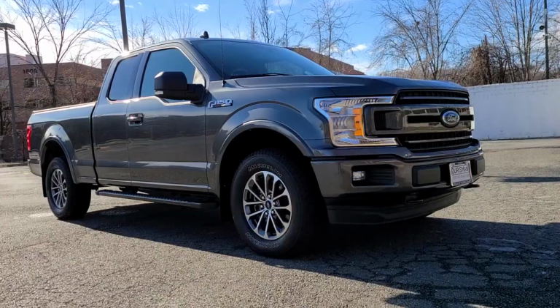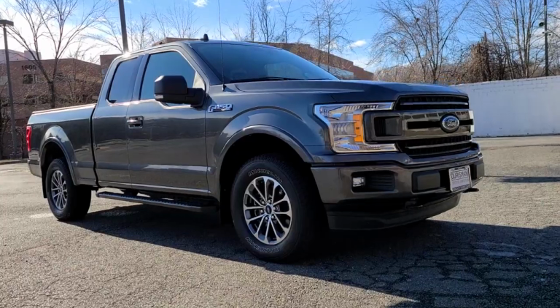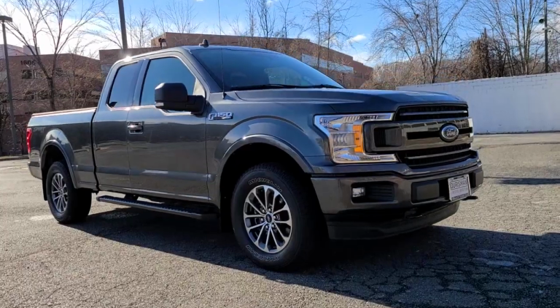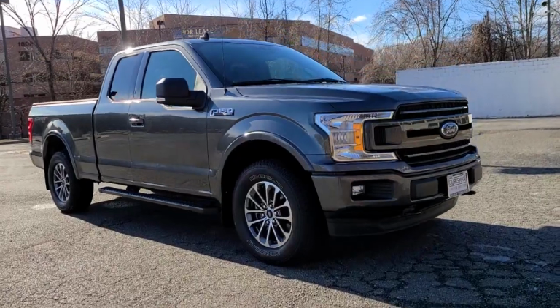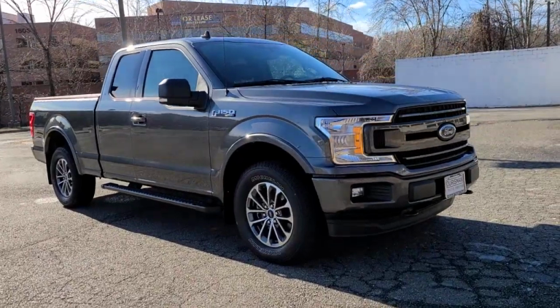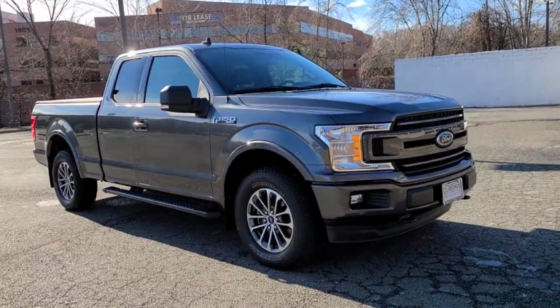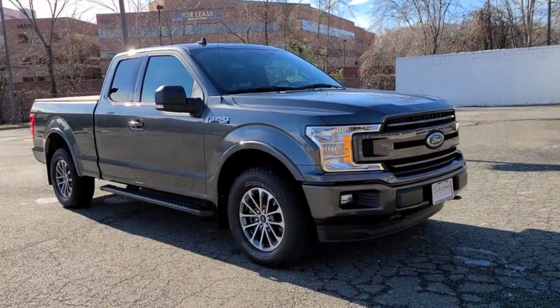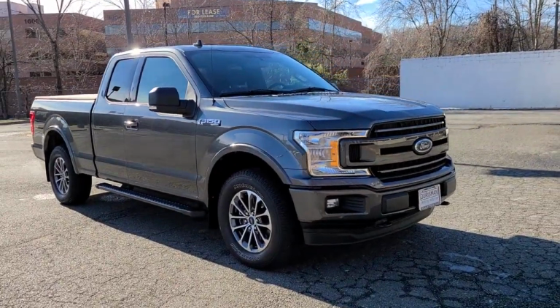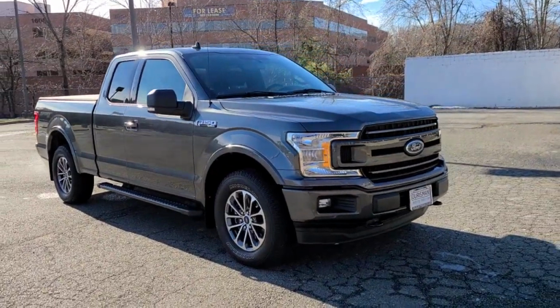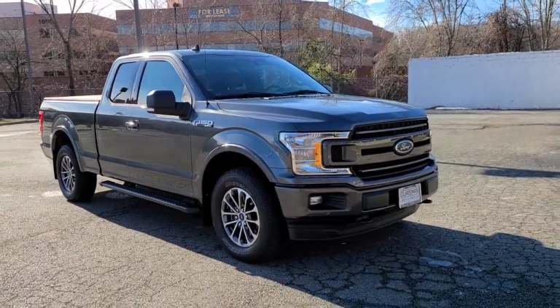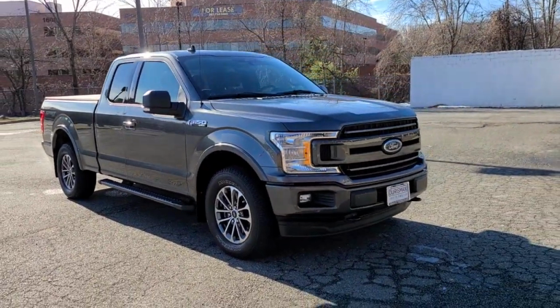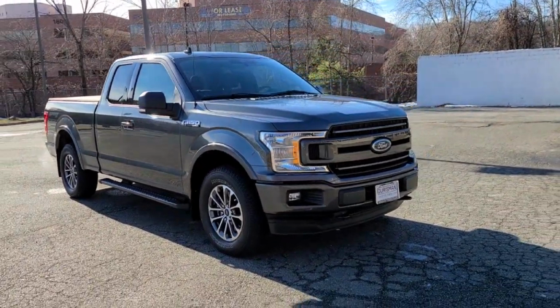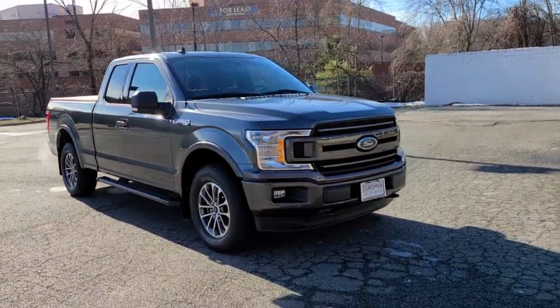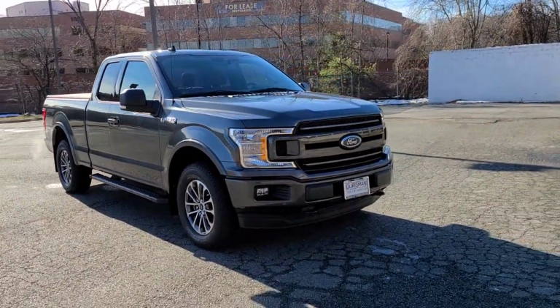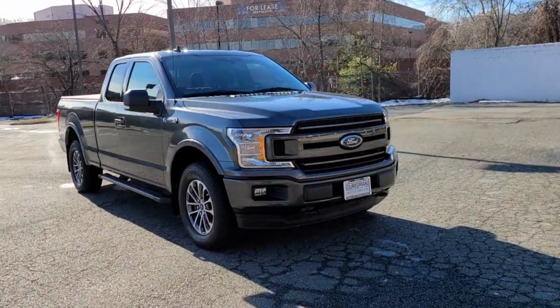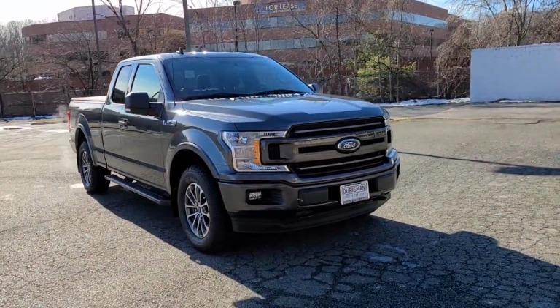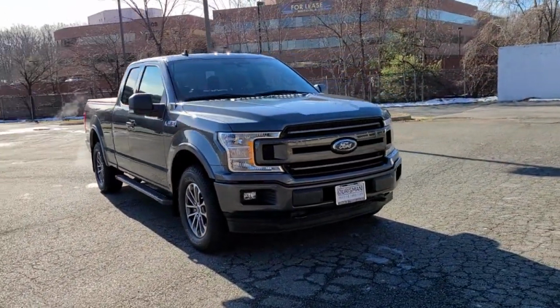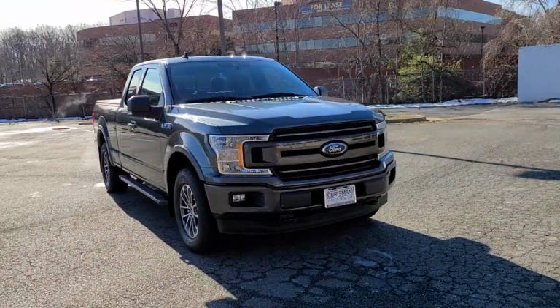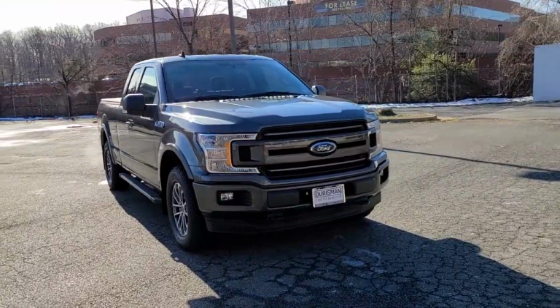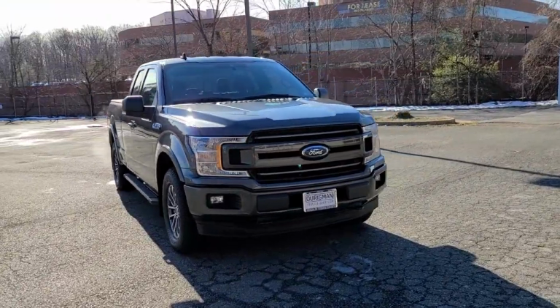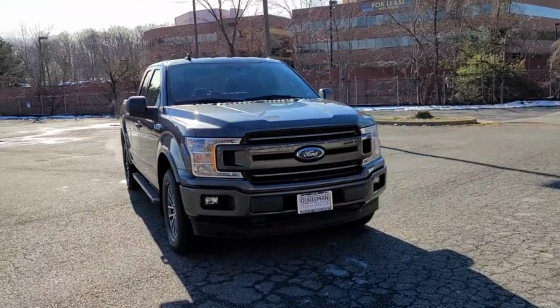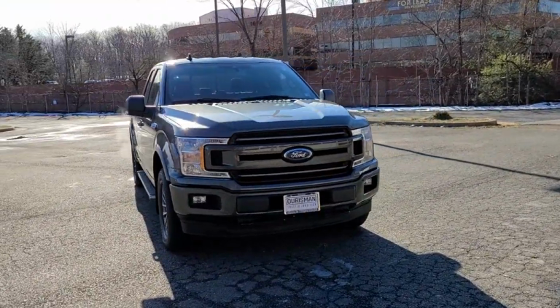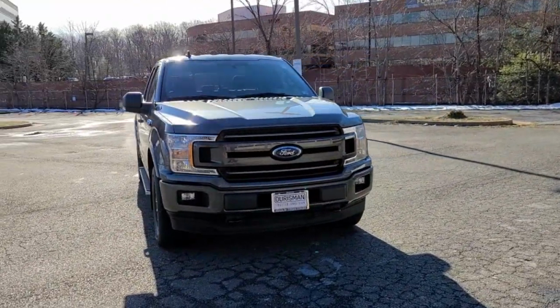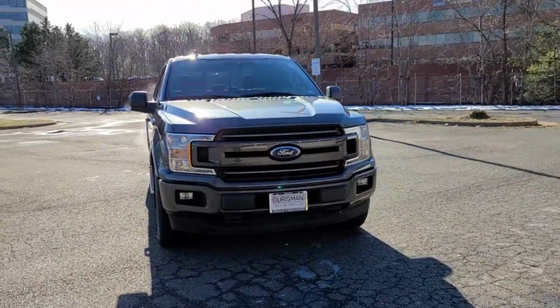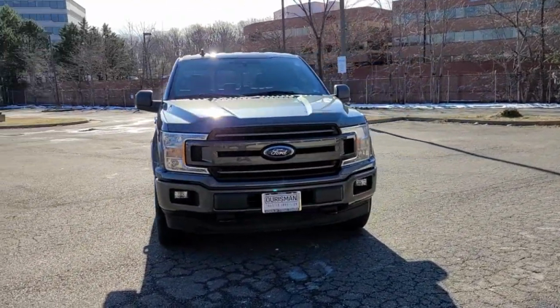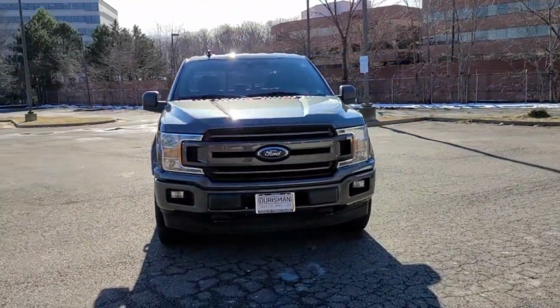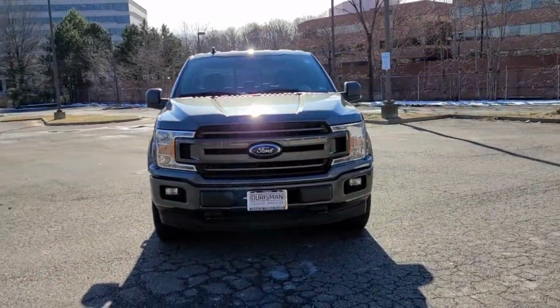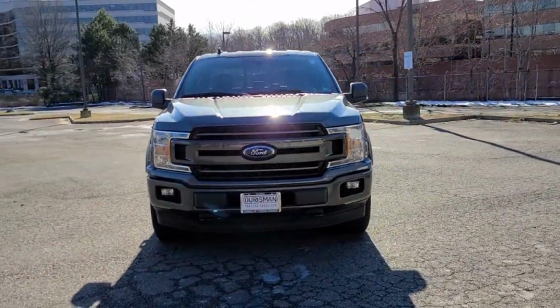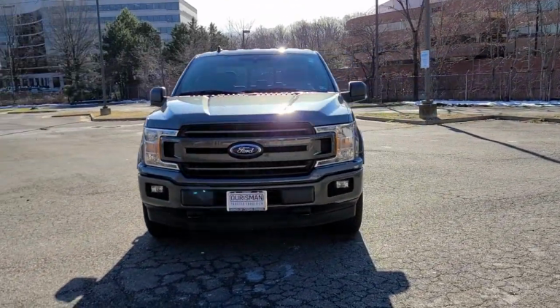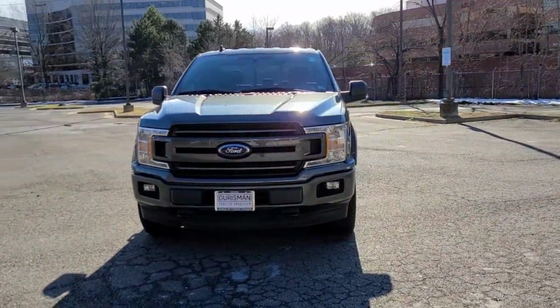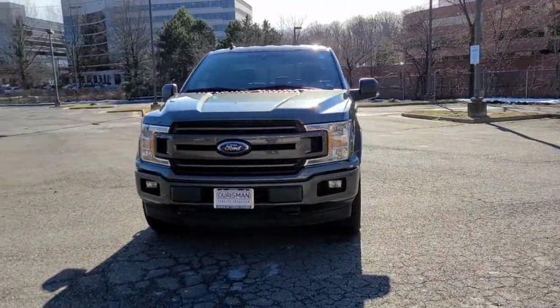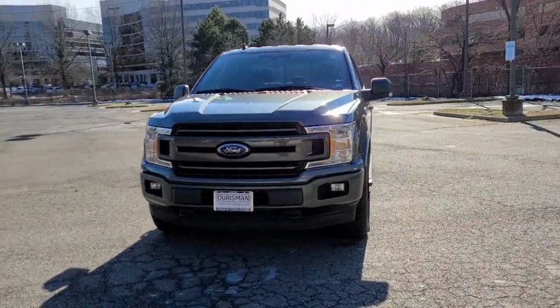Introducing the 2020 Ford F-150. With less than 10,000 miles on the odometer, this vehicle stands out from the rest.